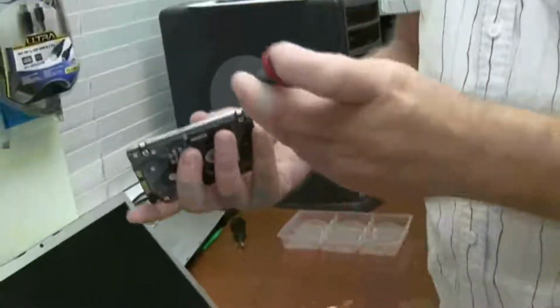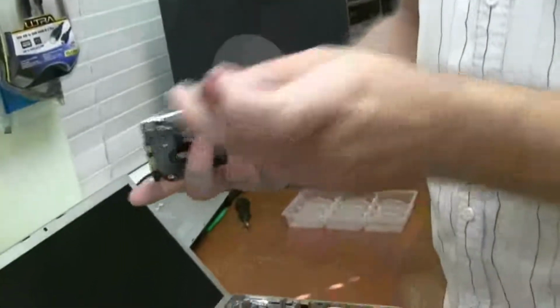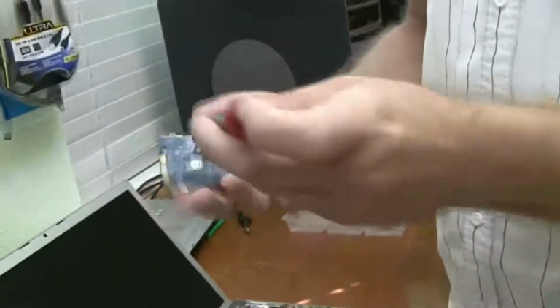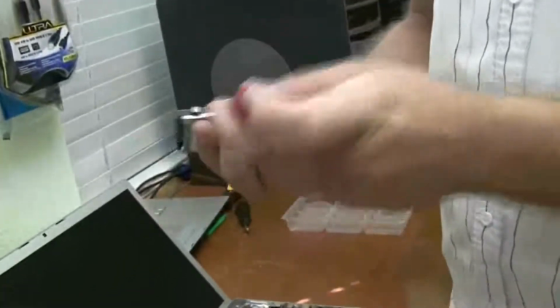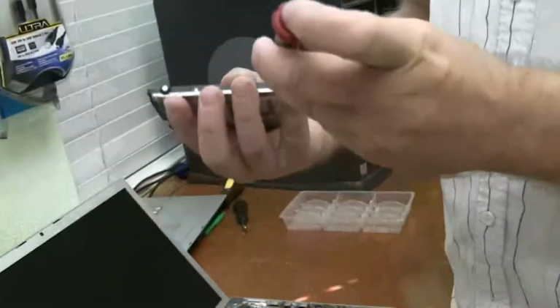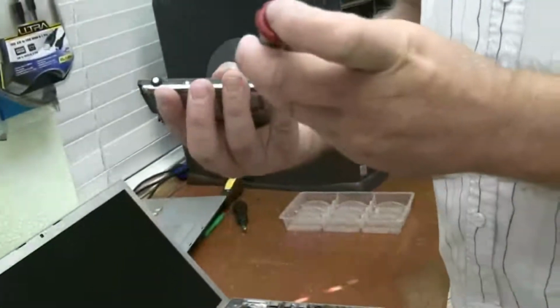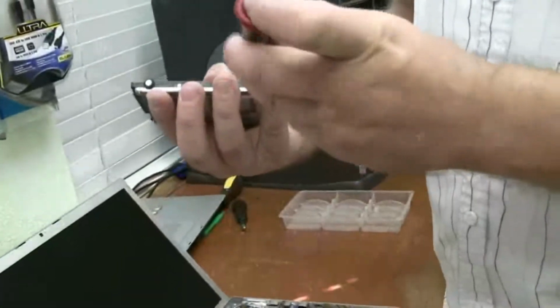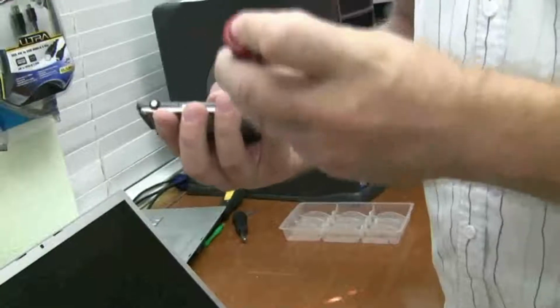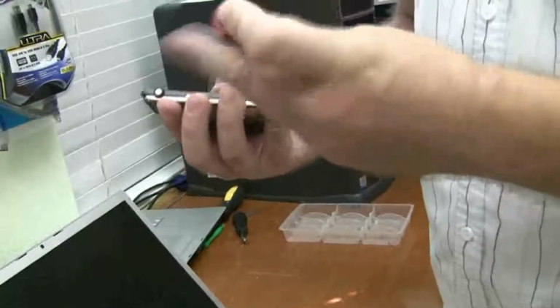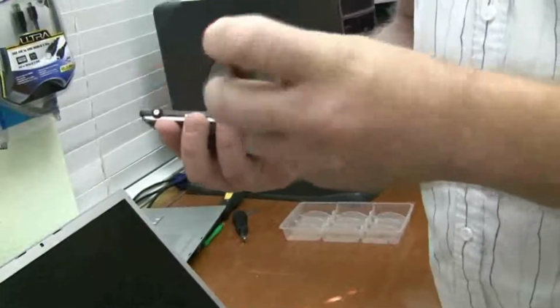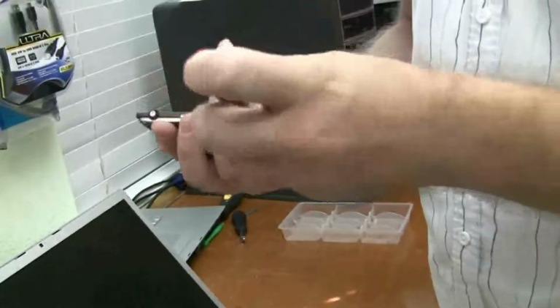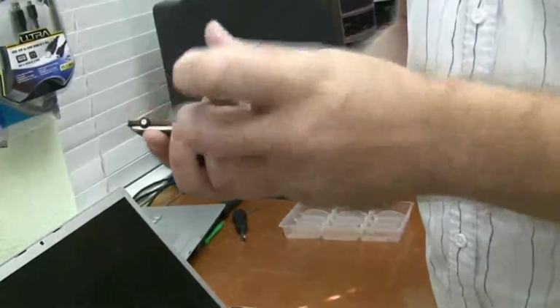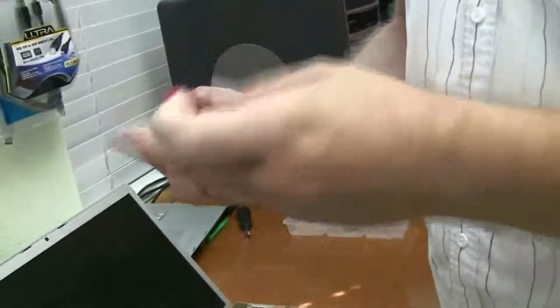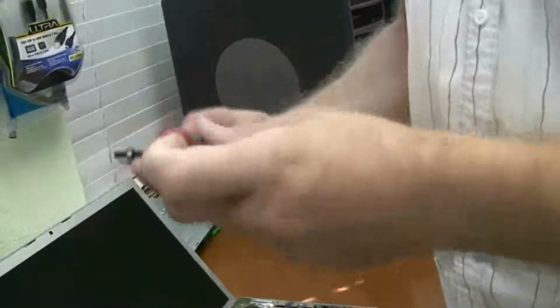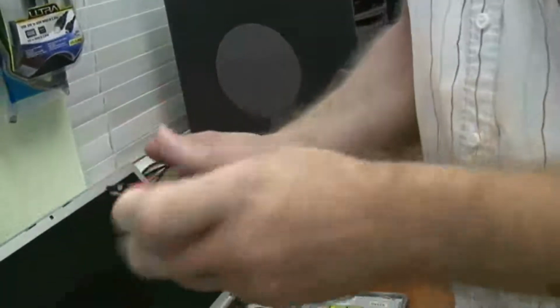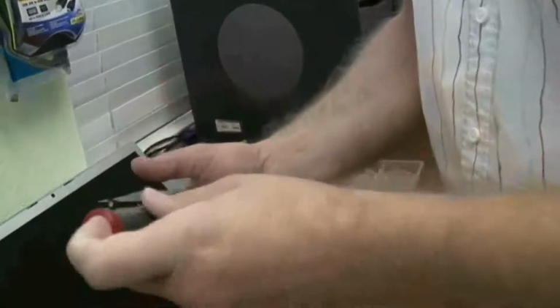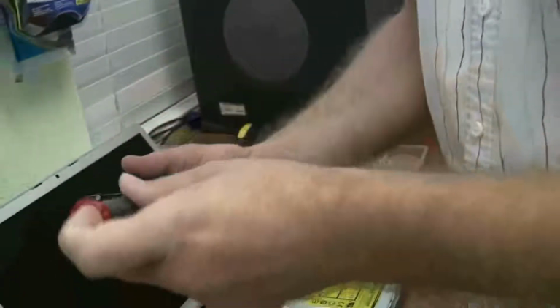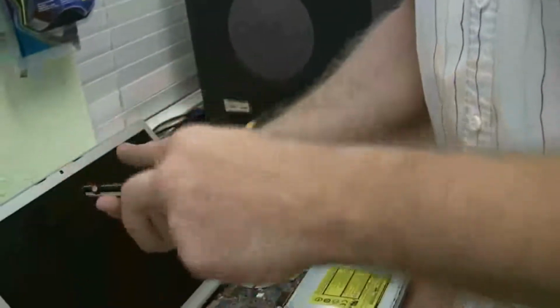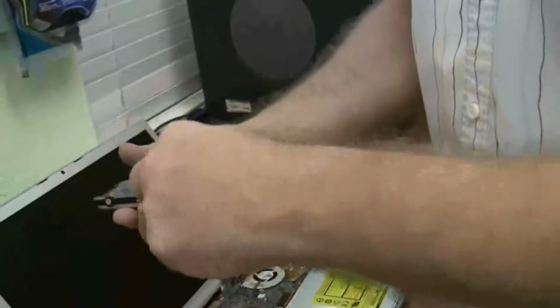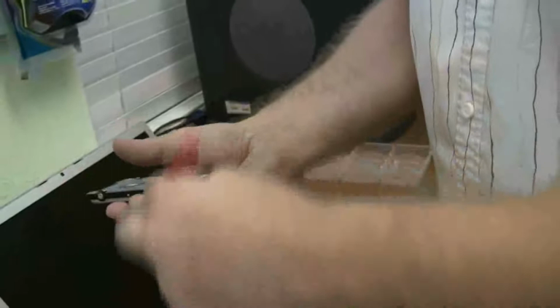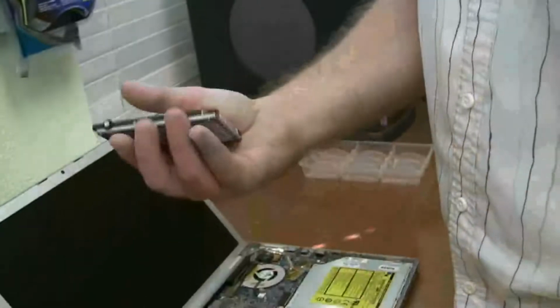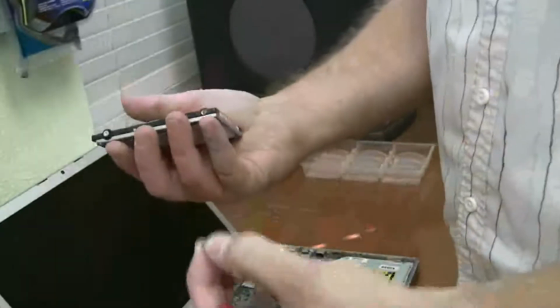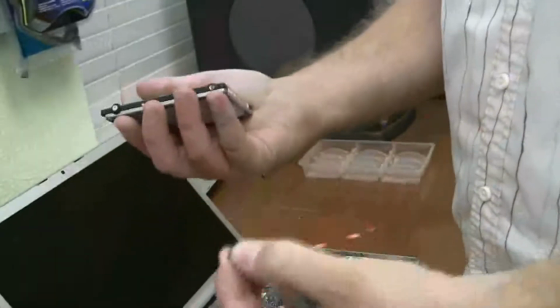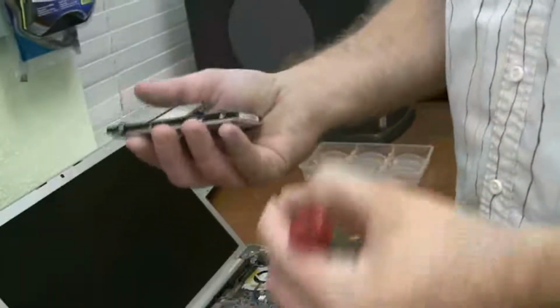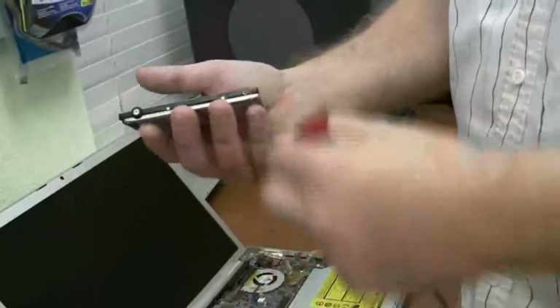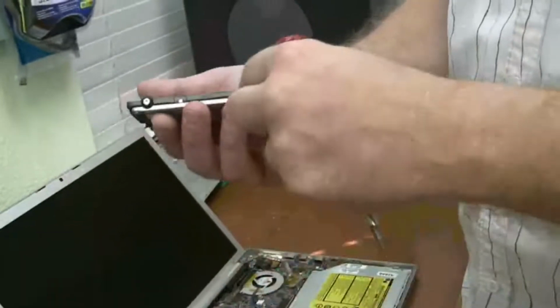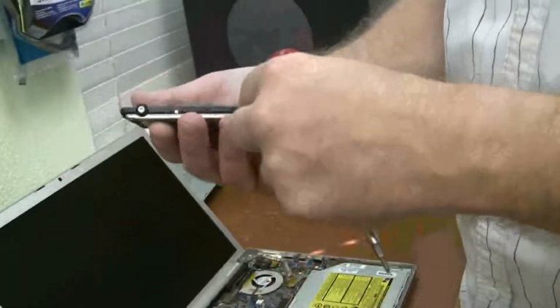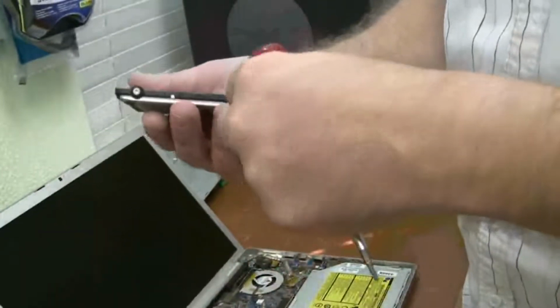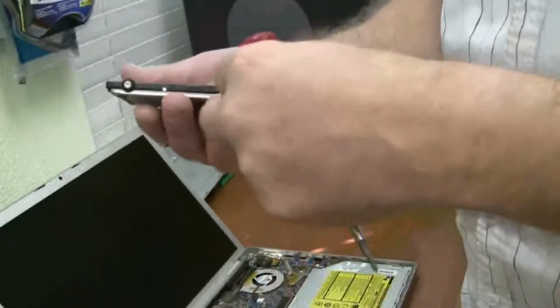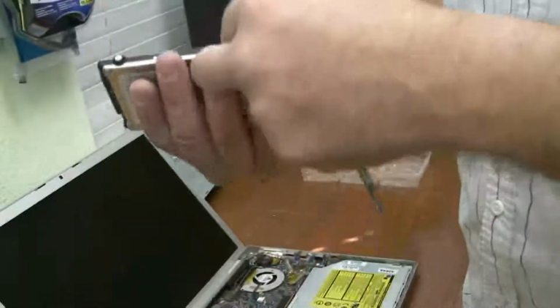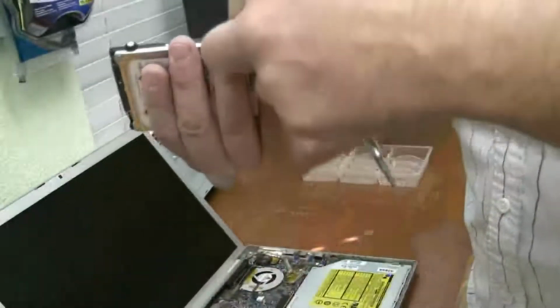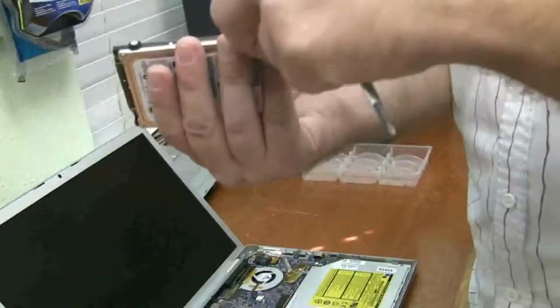Now there's four screws here — just take them out like that — and you want to transfer them to the new drive. I don't need to replace this drive, so I'm just going to put this back in.